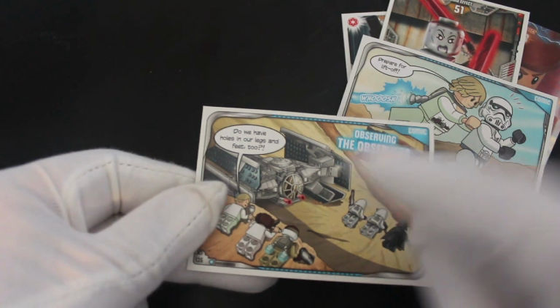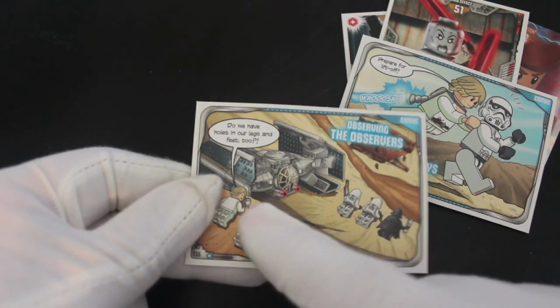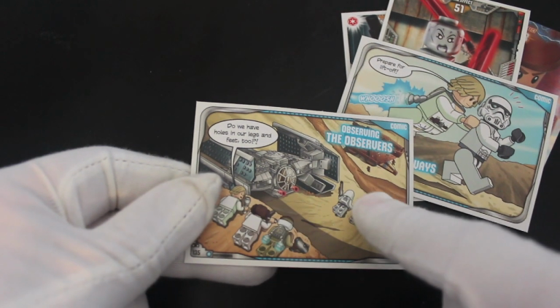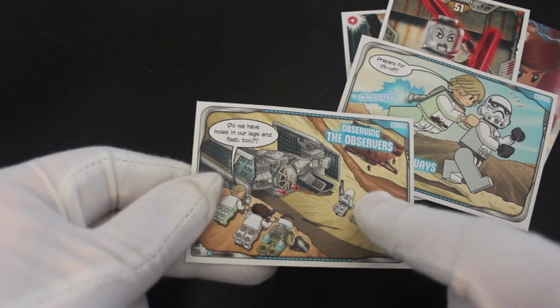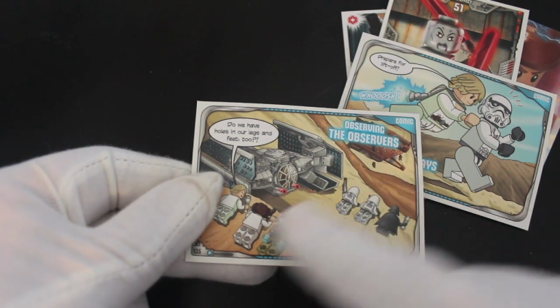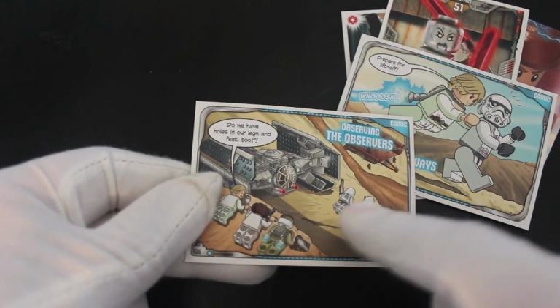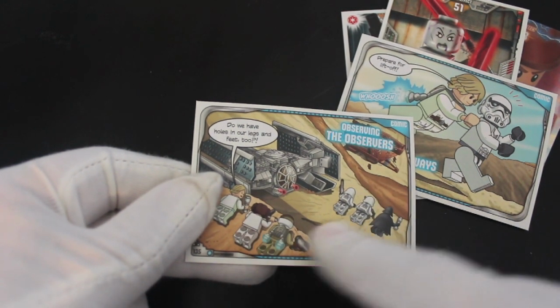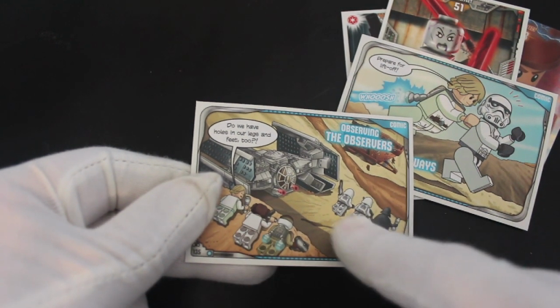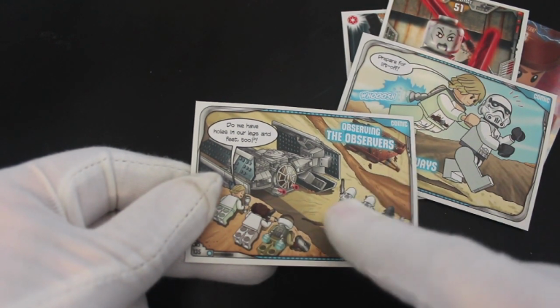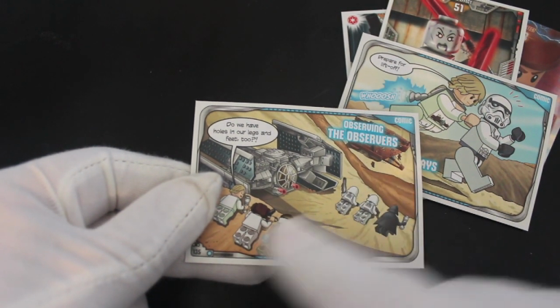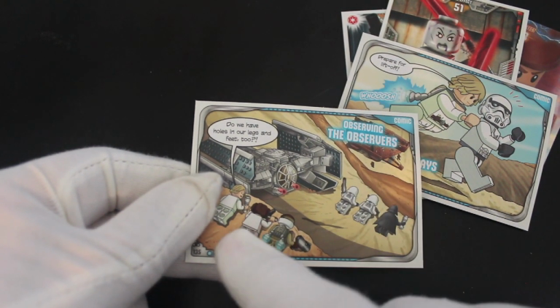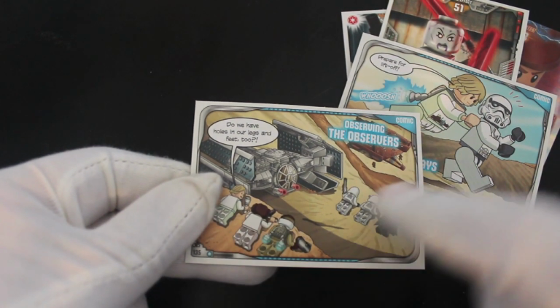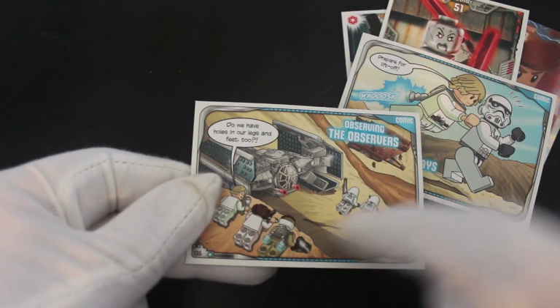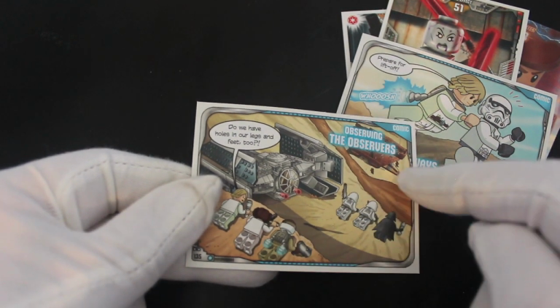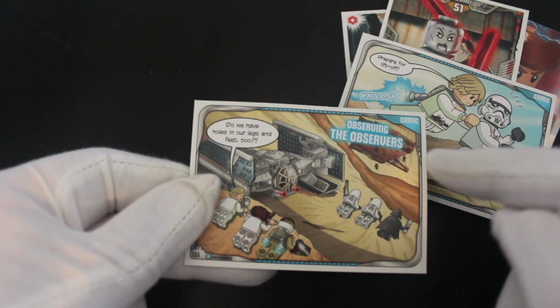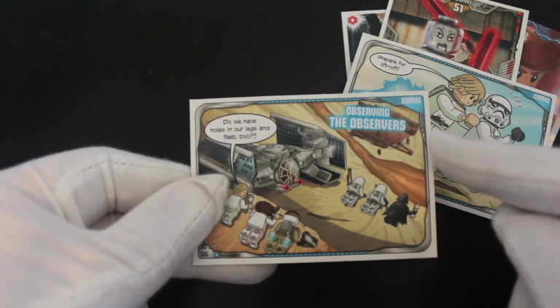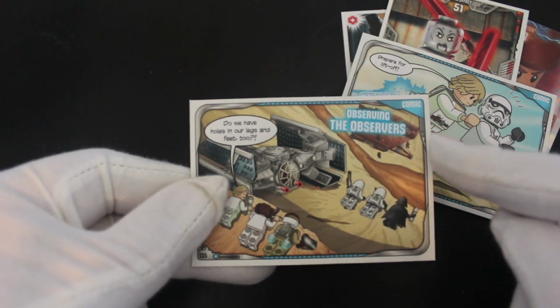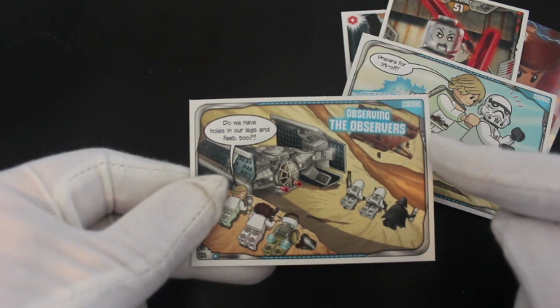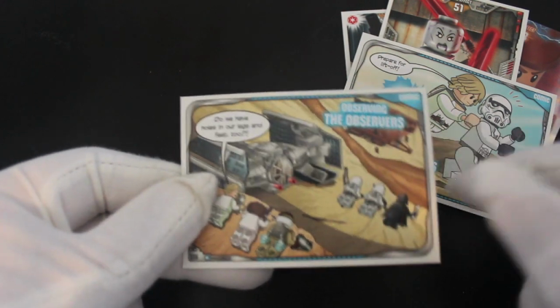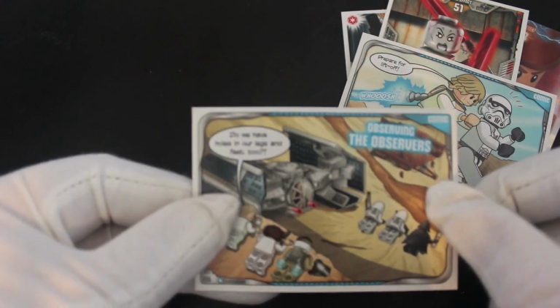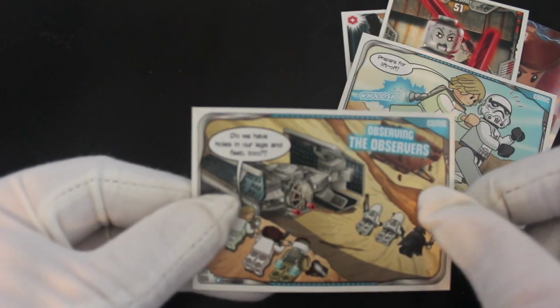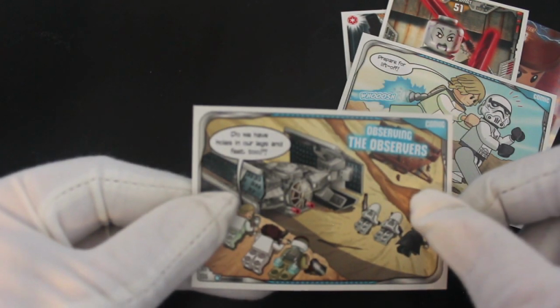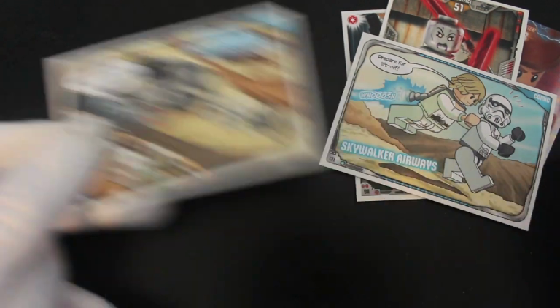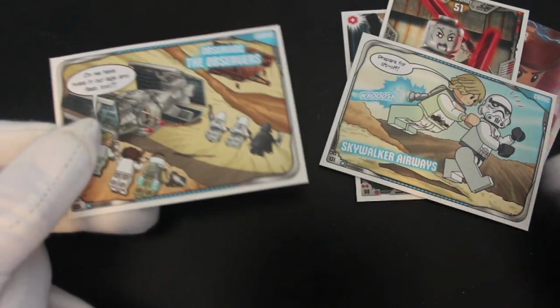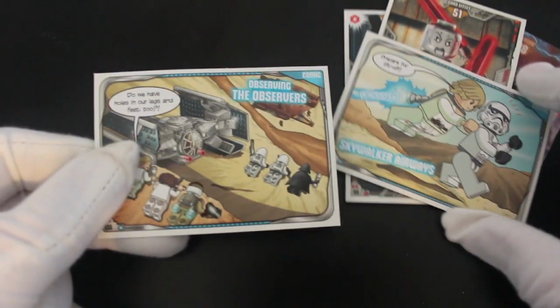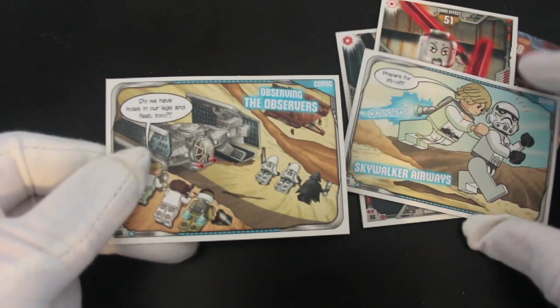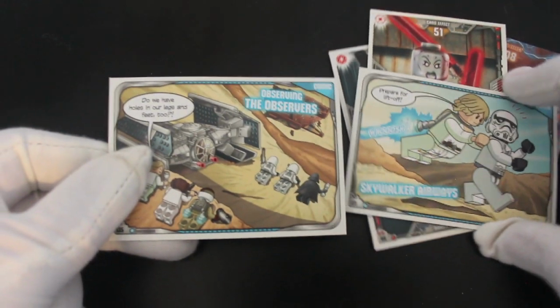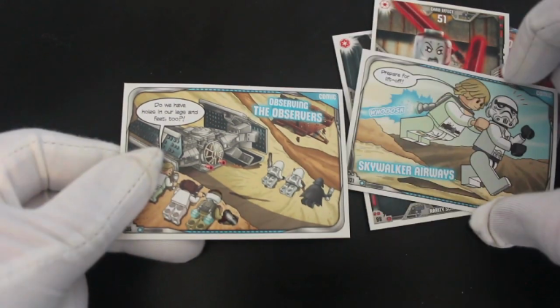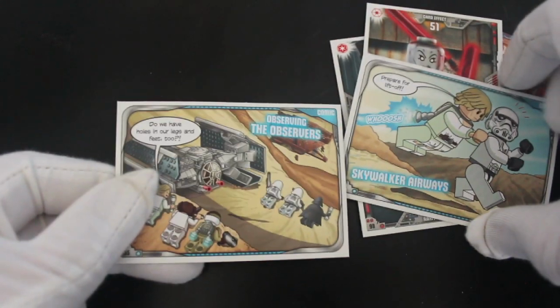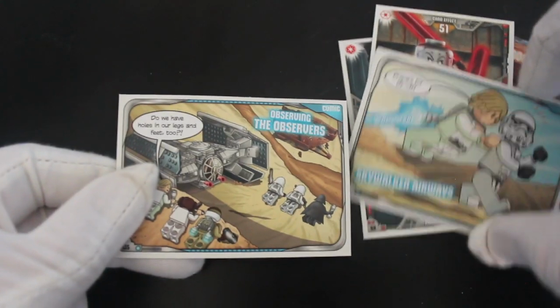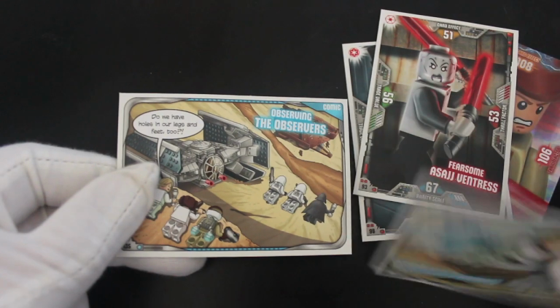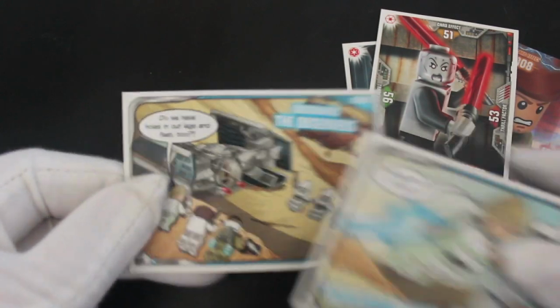They're looking at that and saying 'have we got holes in our legs and feet?' — and they're like, yeah, you have. Interesting! So these are from LEGO comic books — I see.